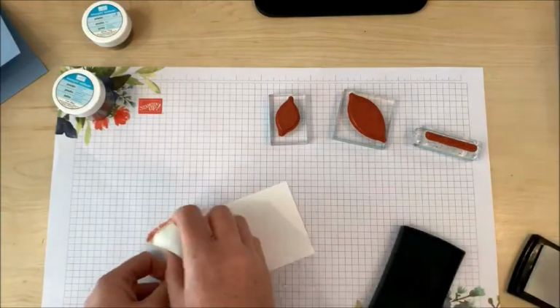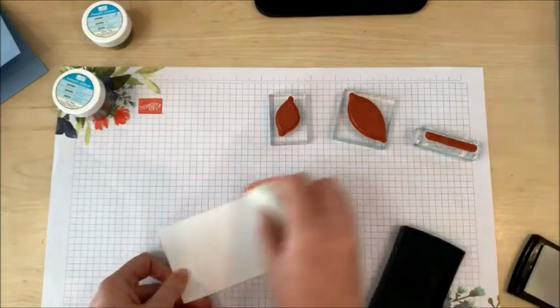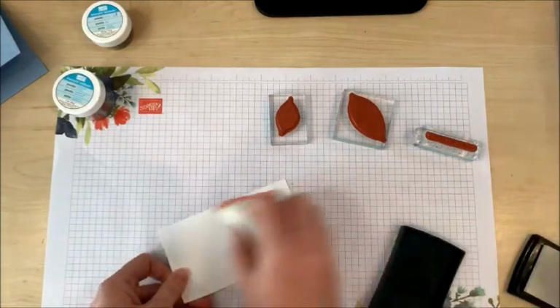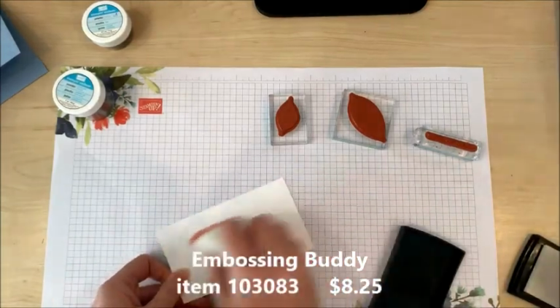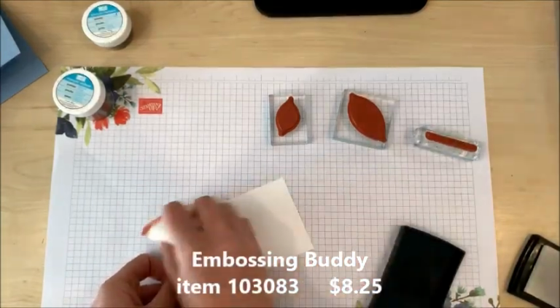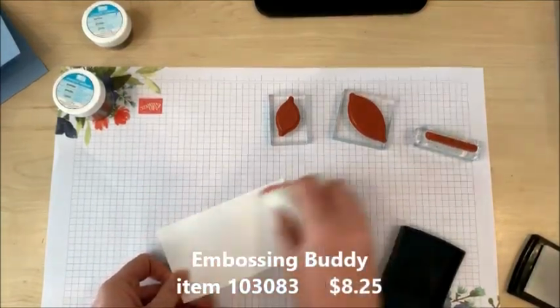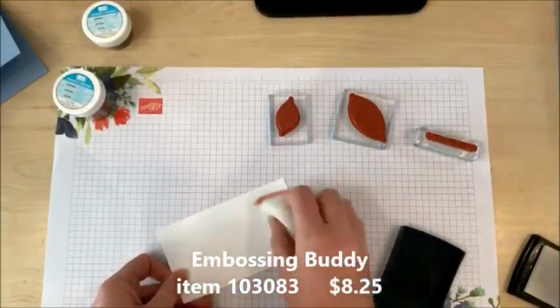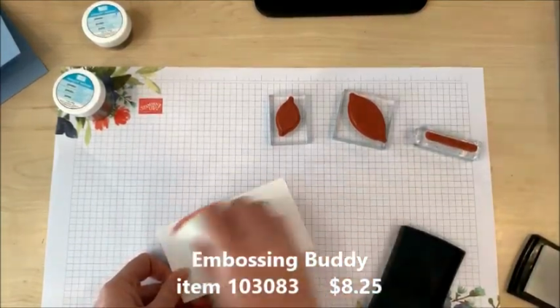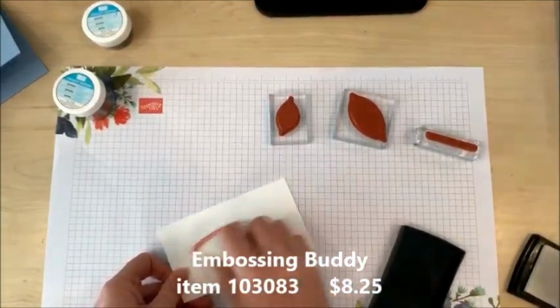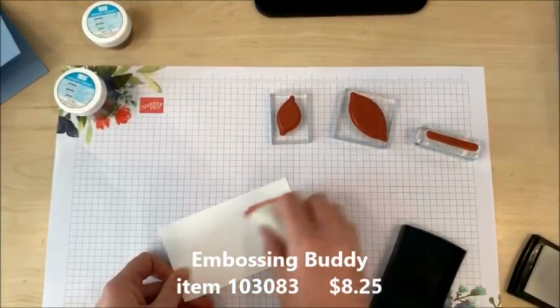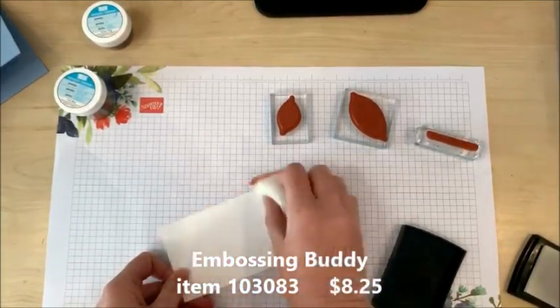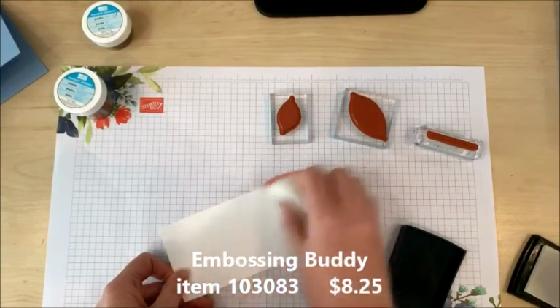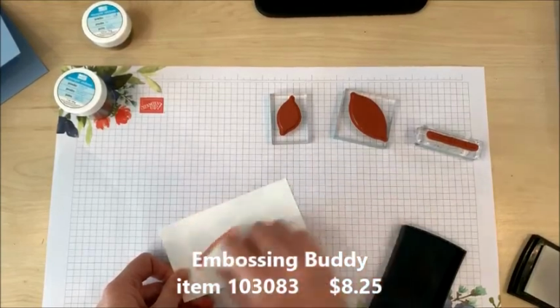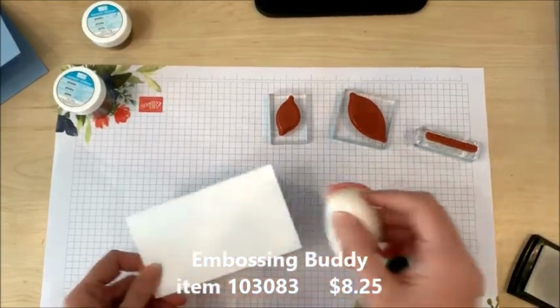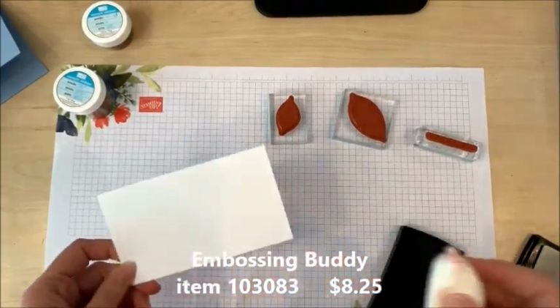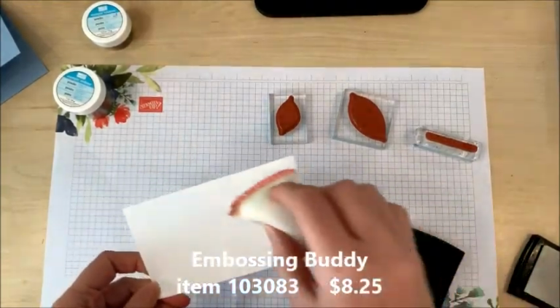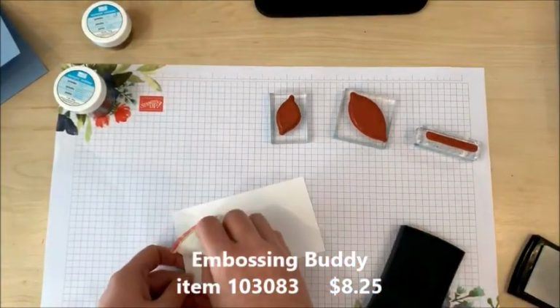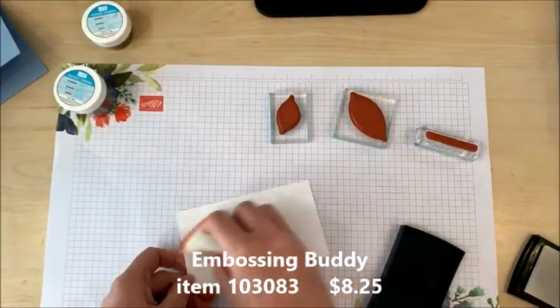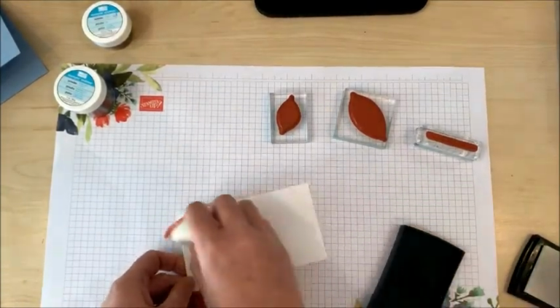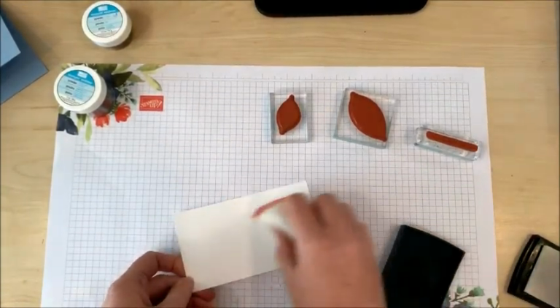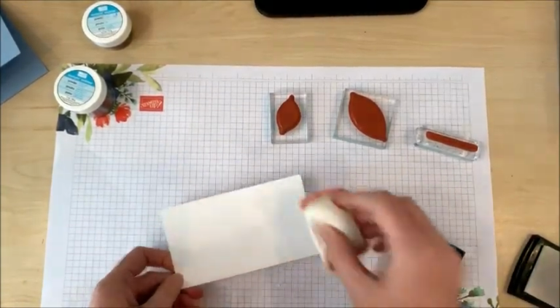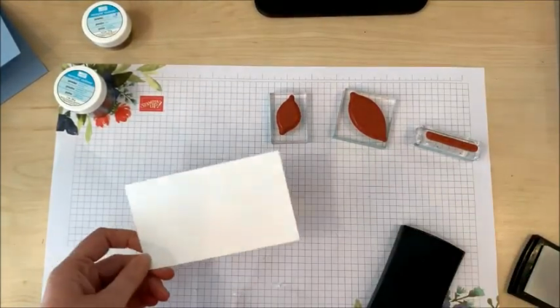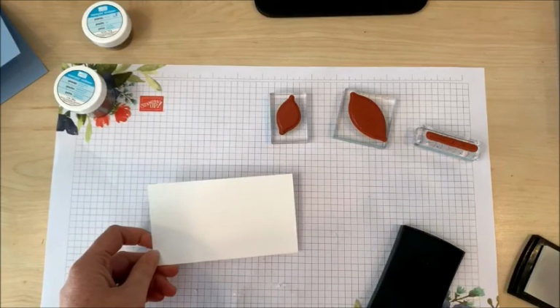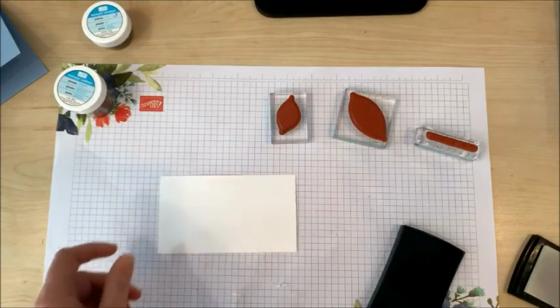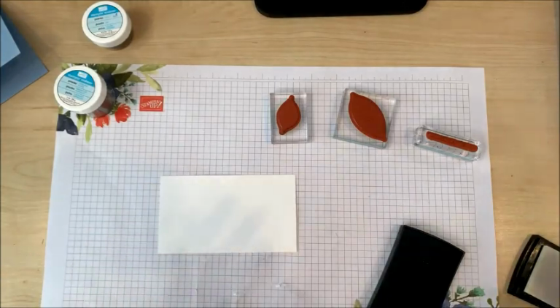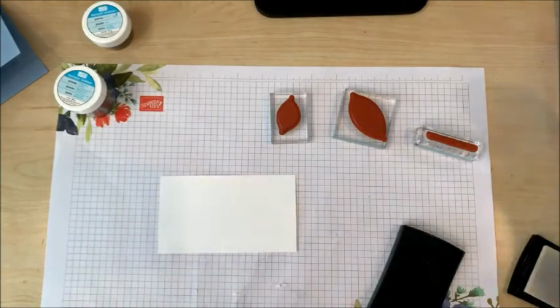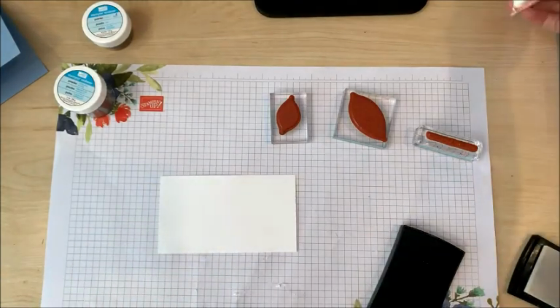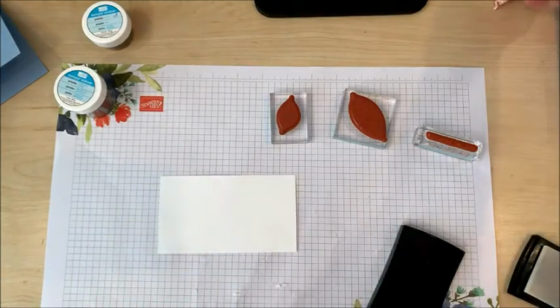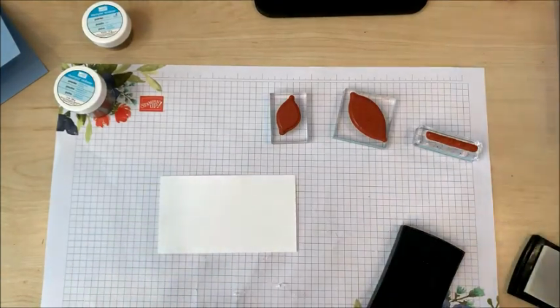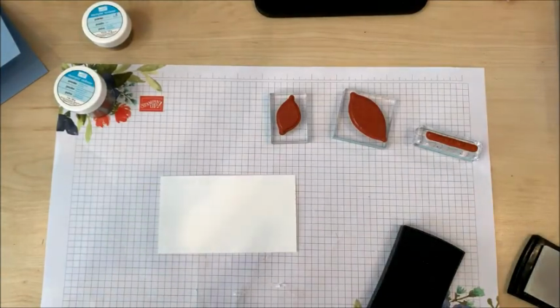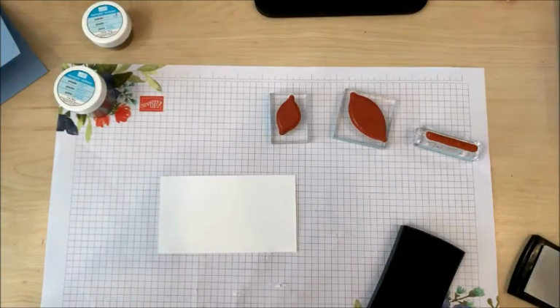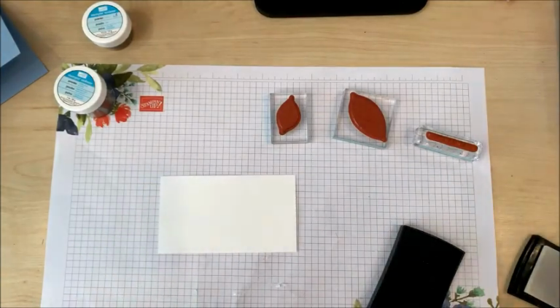I'm going to use my embossing buddy. This is a very handy tool to have. It just removes any sticky residue or anything that might cause your embossing powder to be in a place where you don't want it to be.